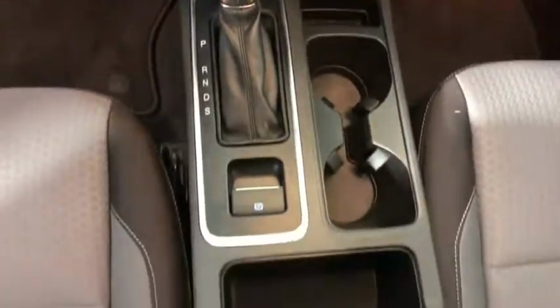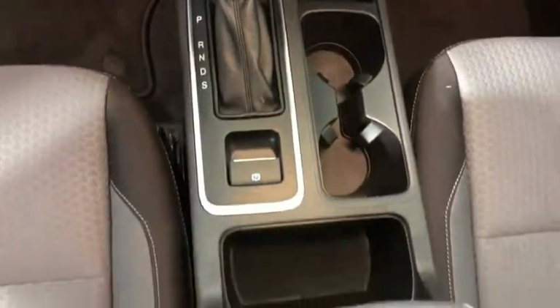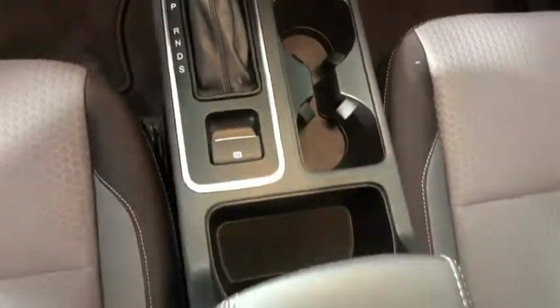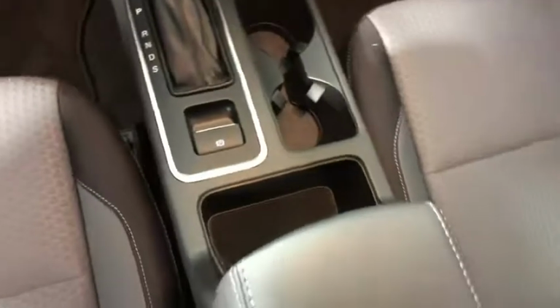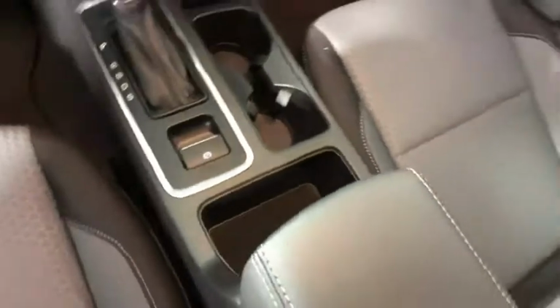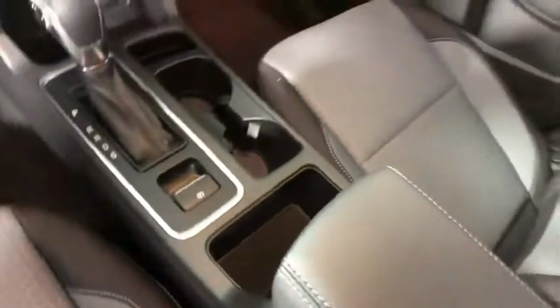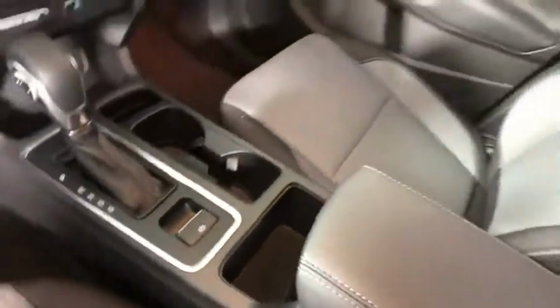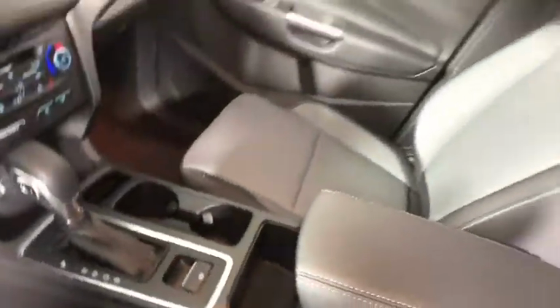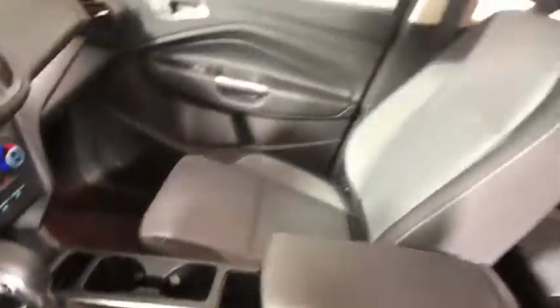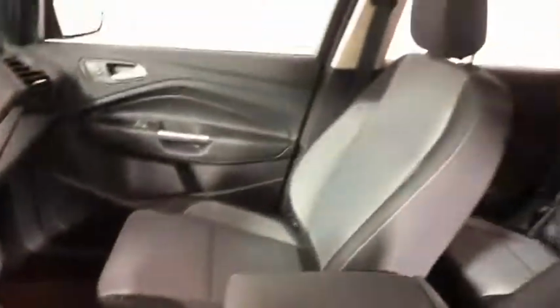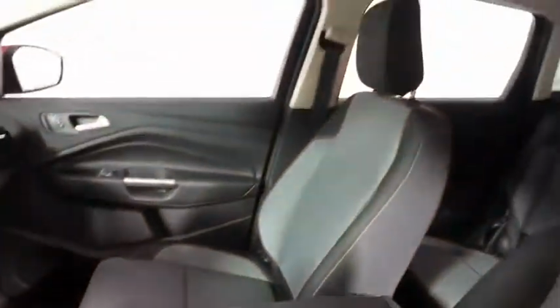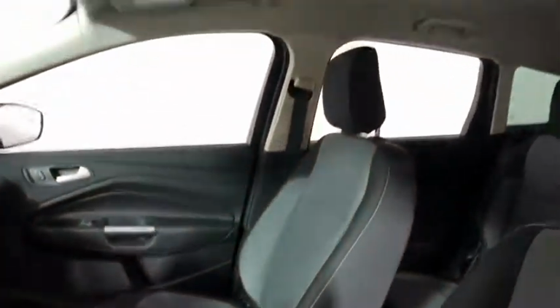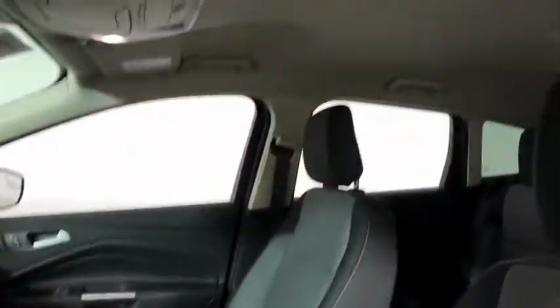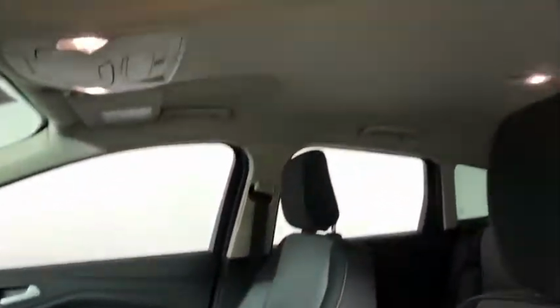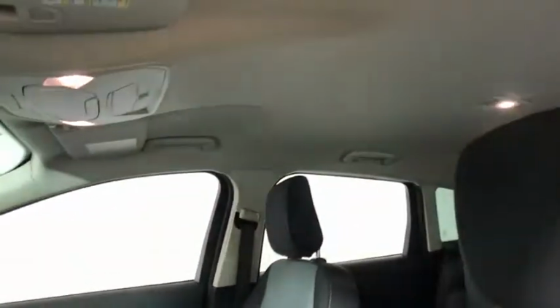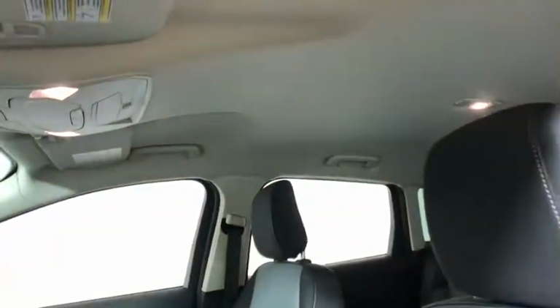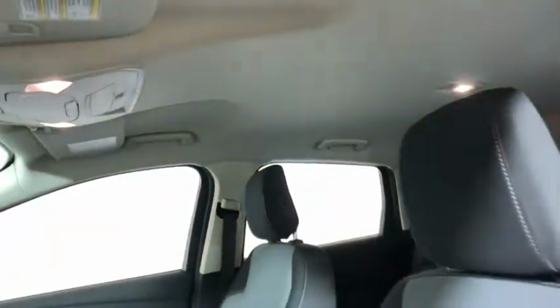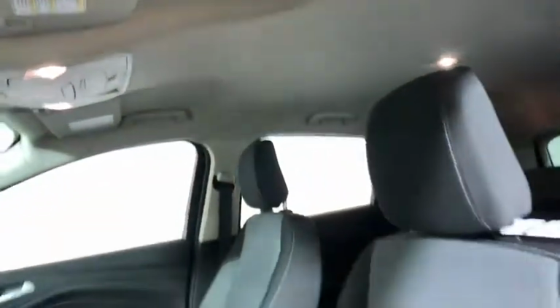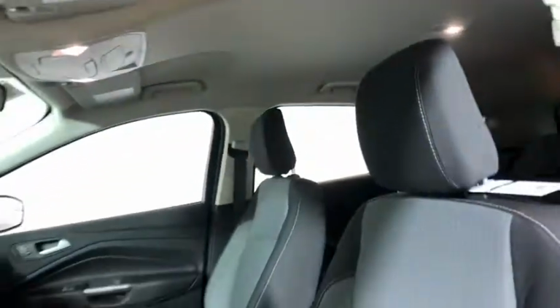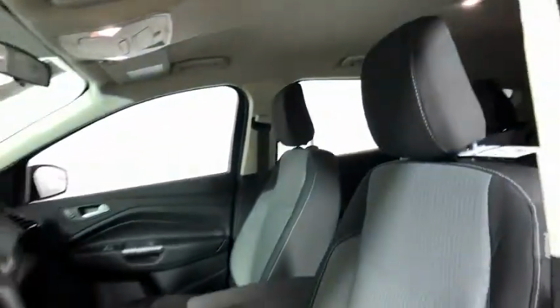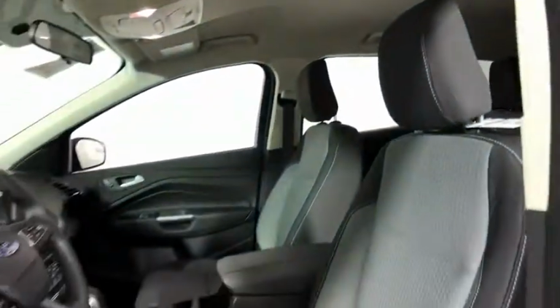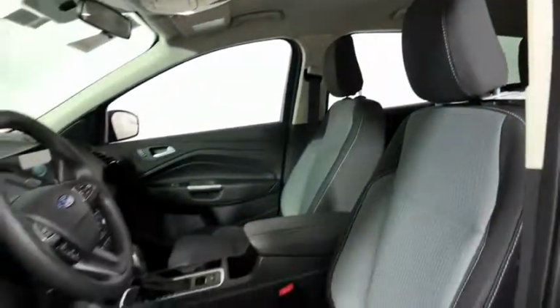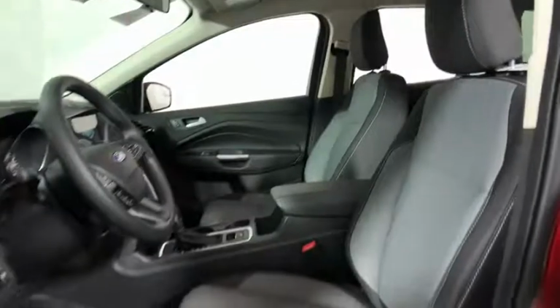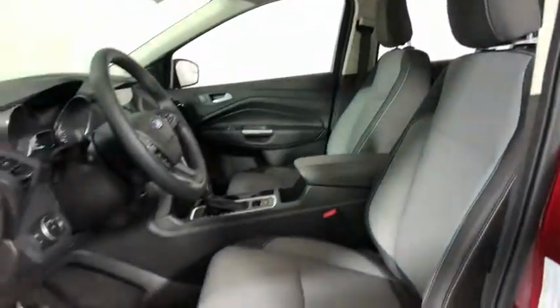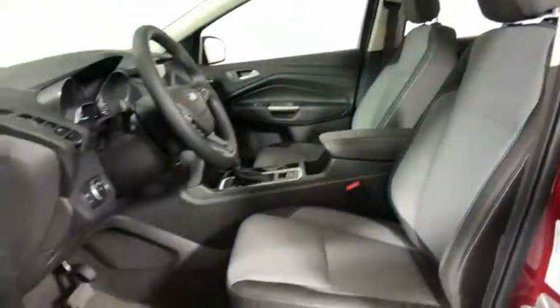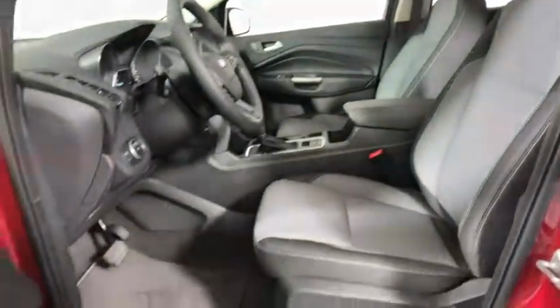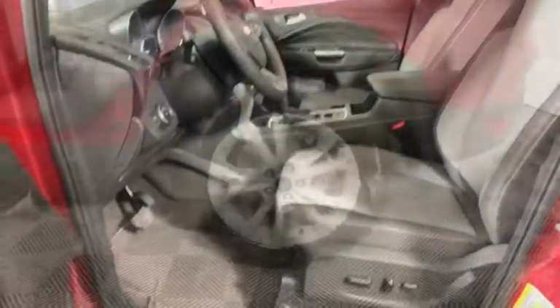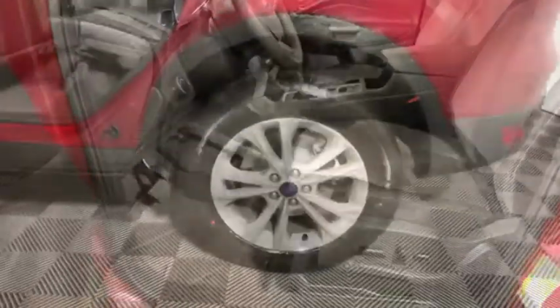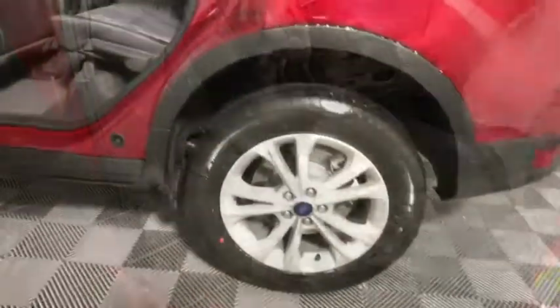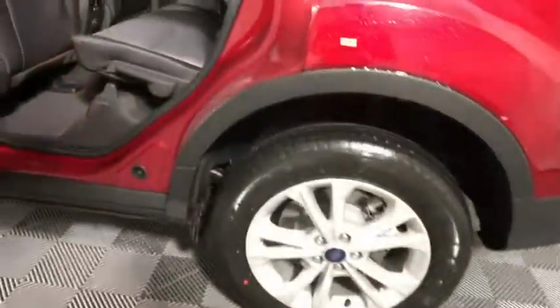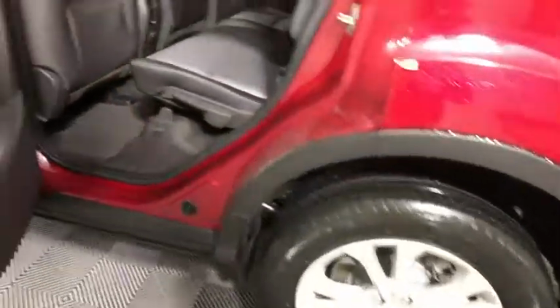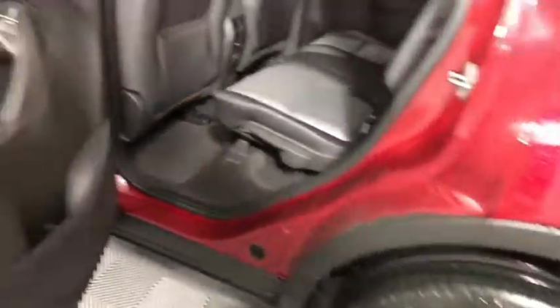Compass, overhead console, tachometer, panic alarm, remote keyless entry, brake assist, front reading lamps, power driver's seat.